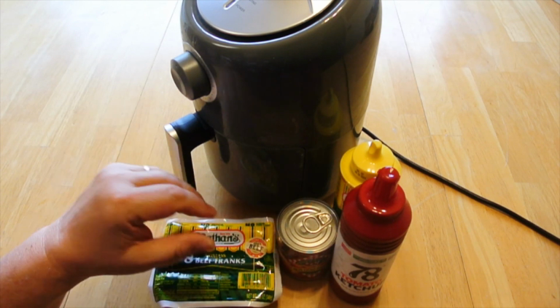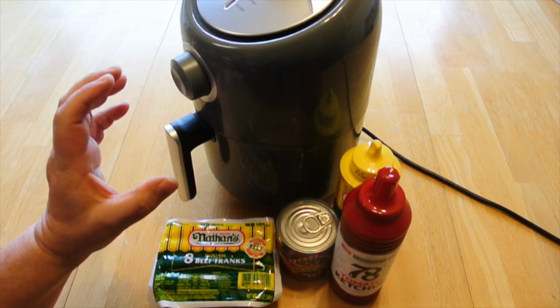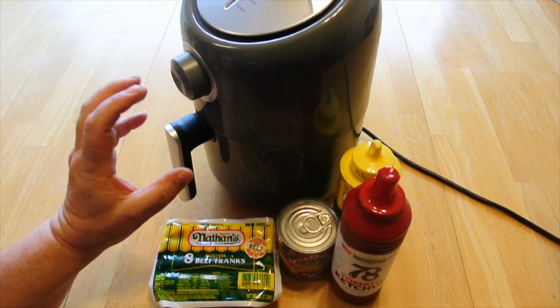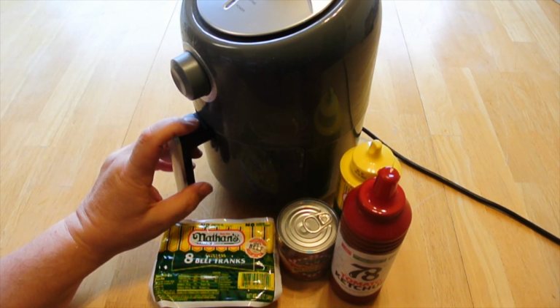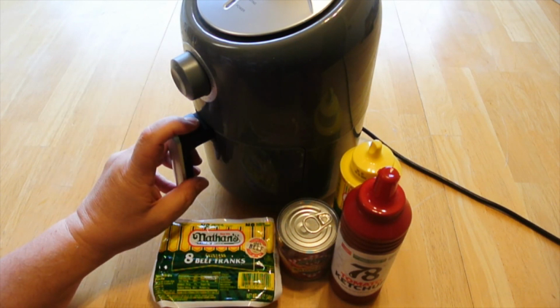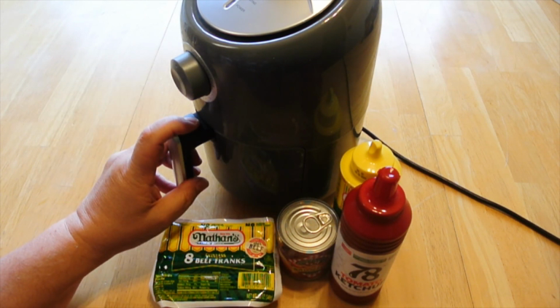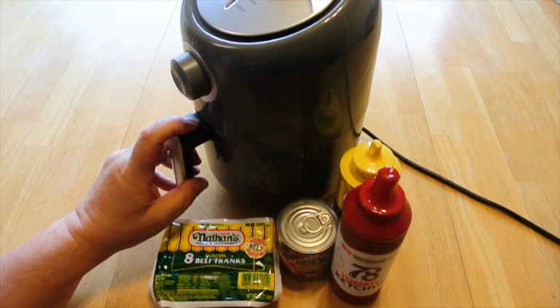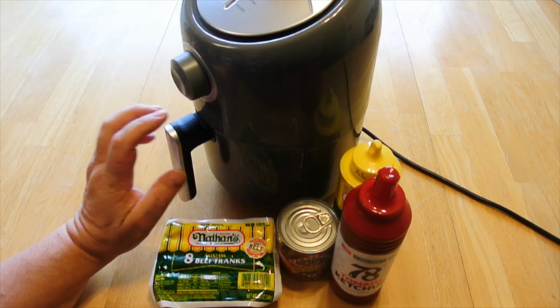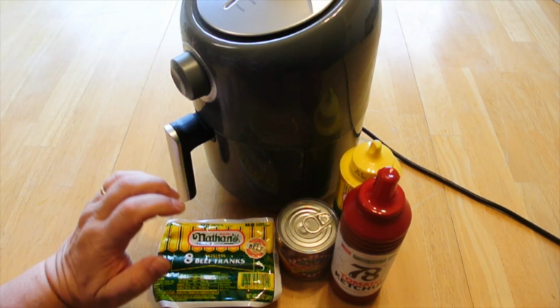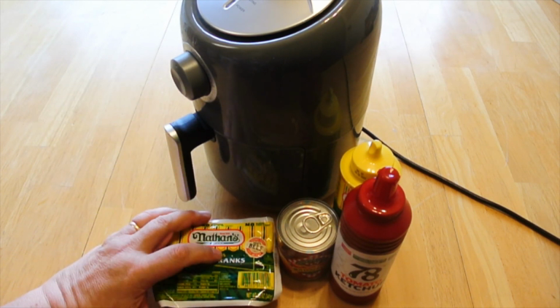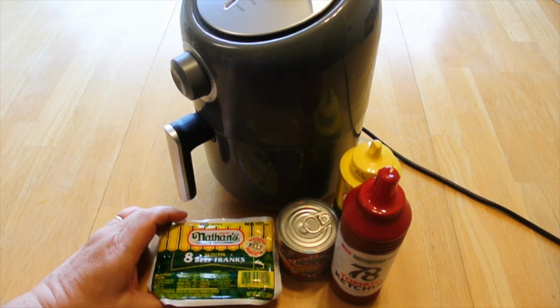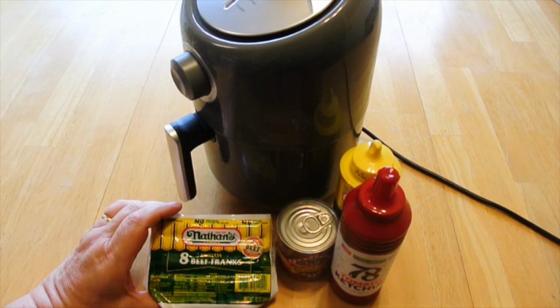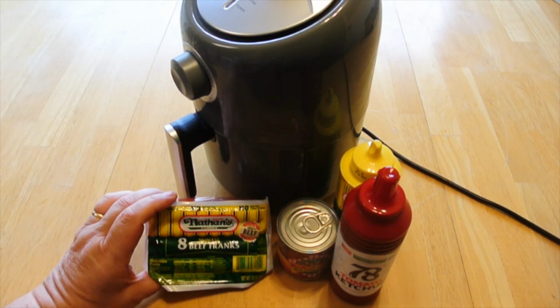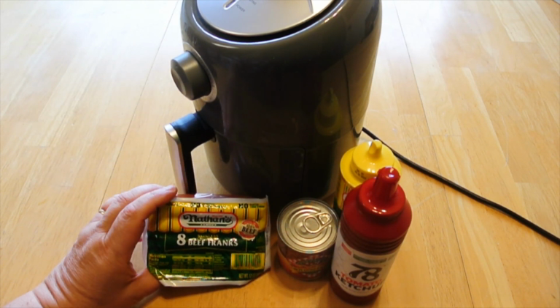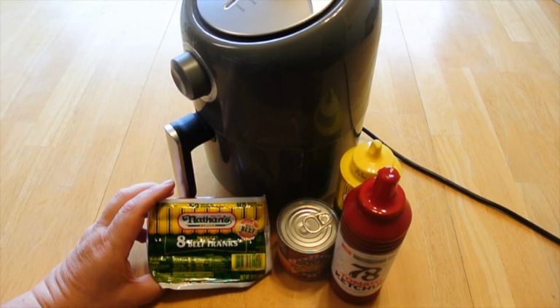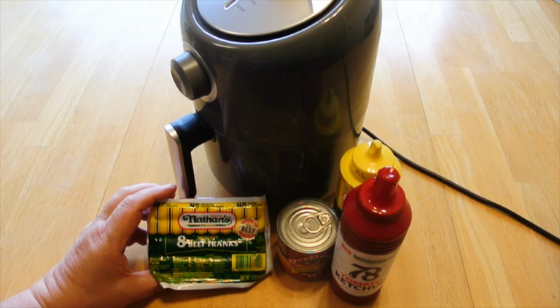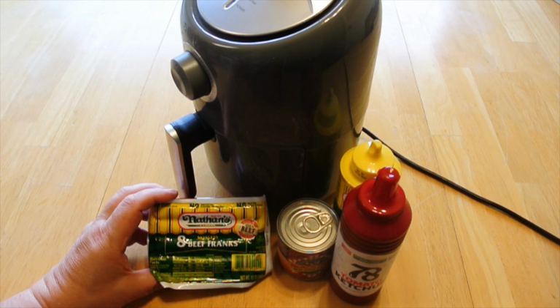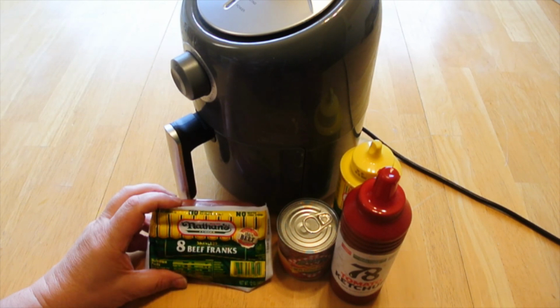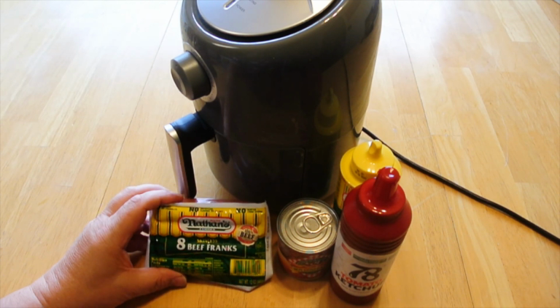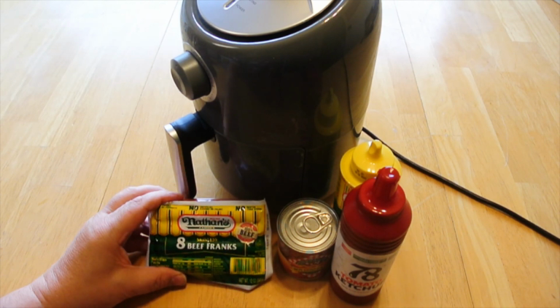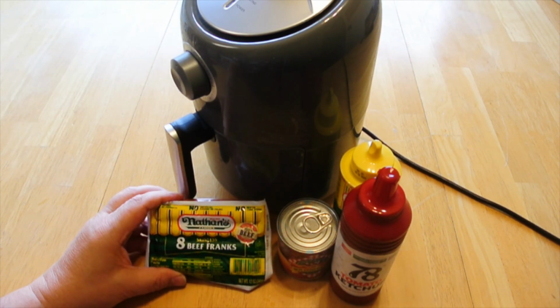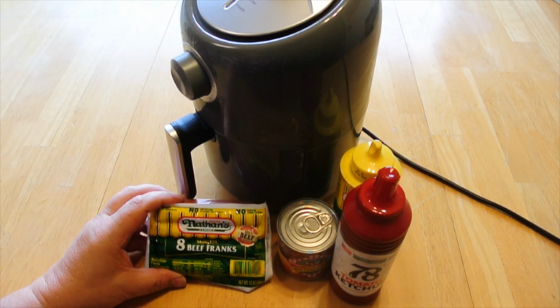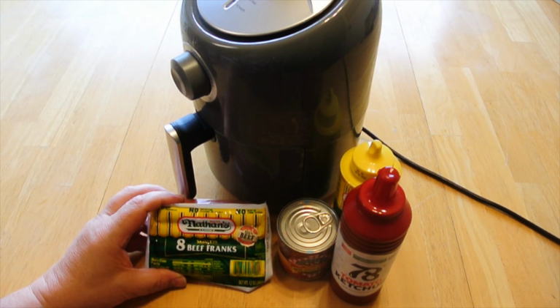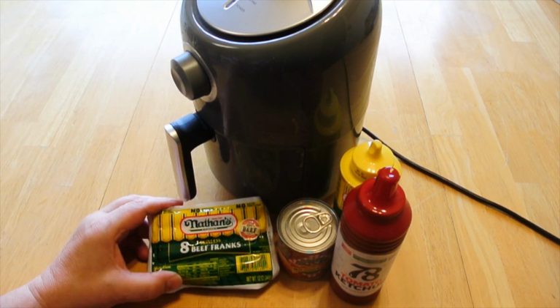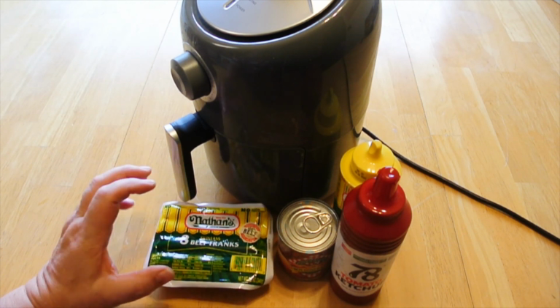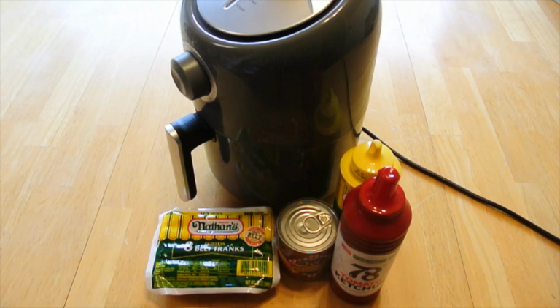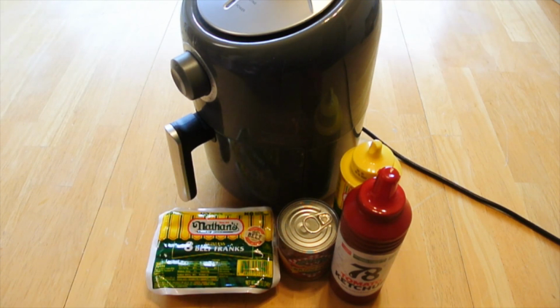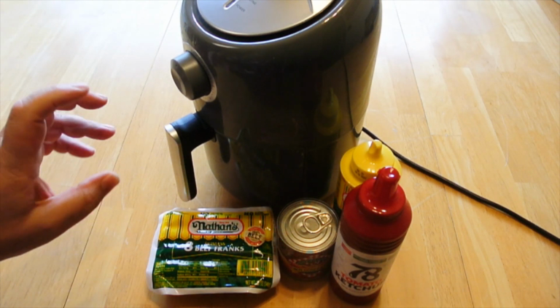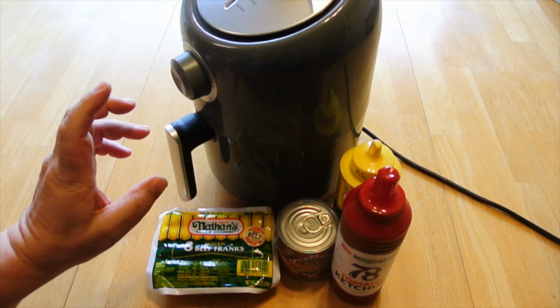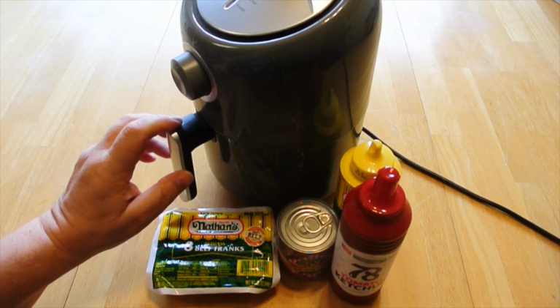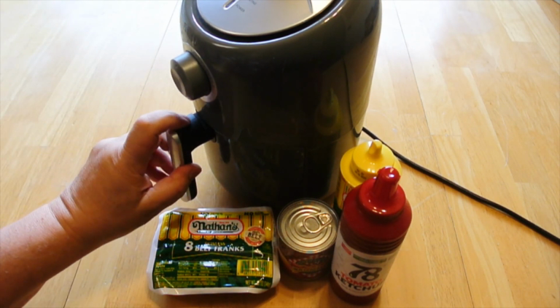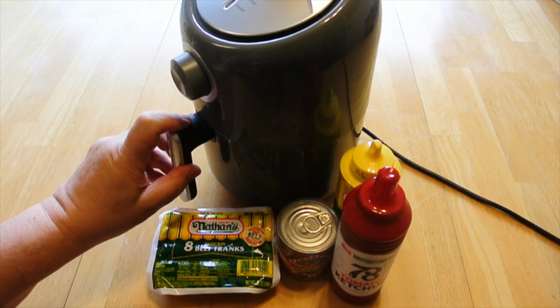We can cook the hot dogs in the air fryer, or we can put them out on the grill, or we can put them on a stick over the campfire. Regardless, we're going to put our buns in the air fryer.